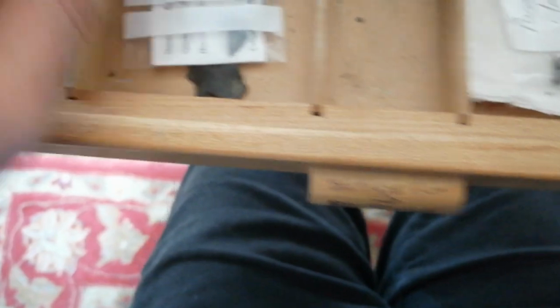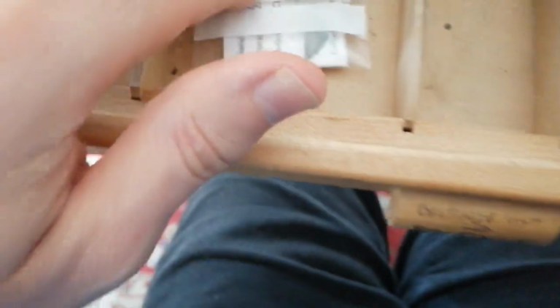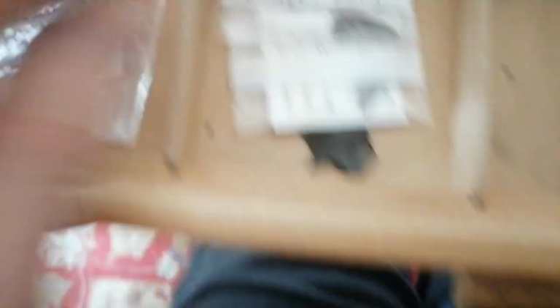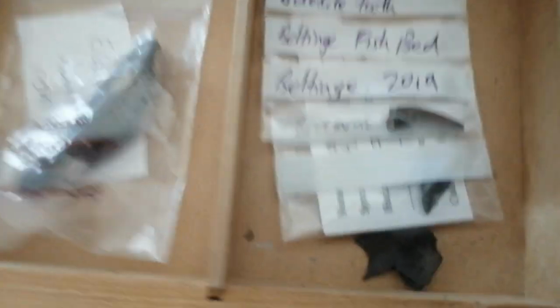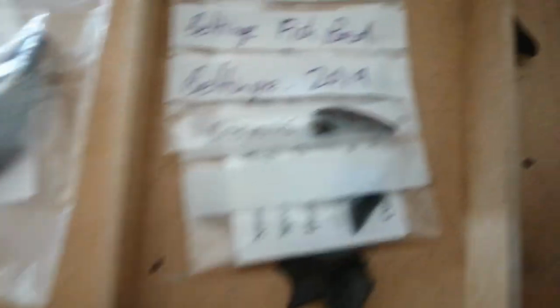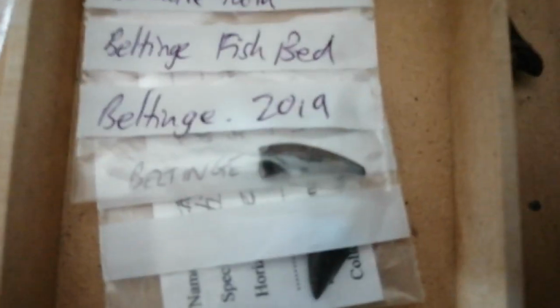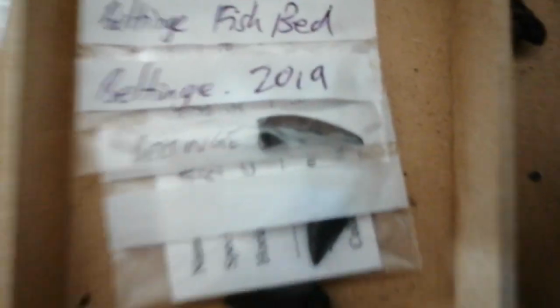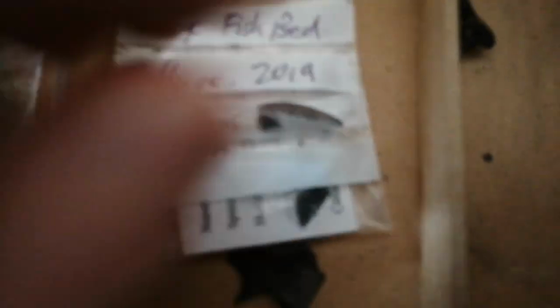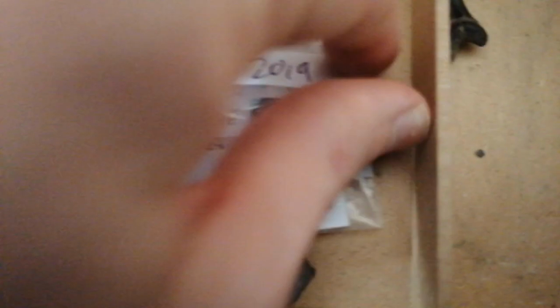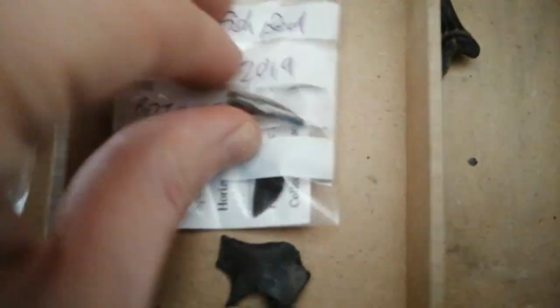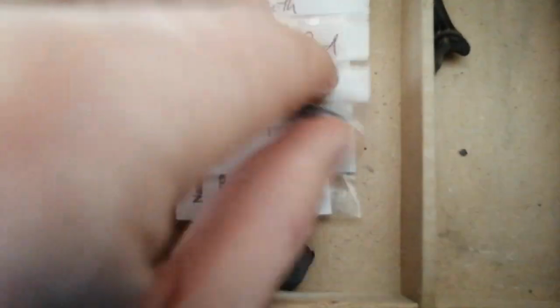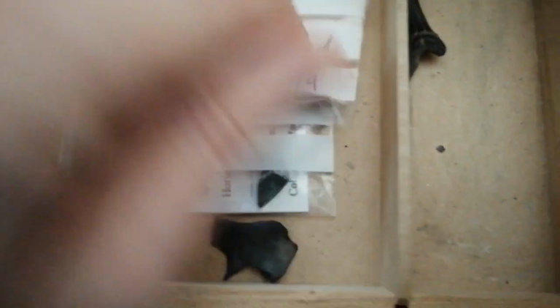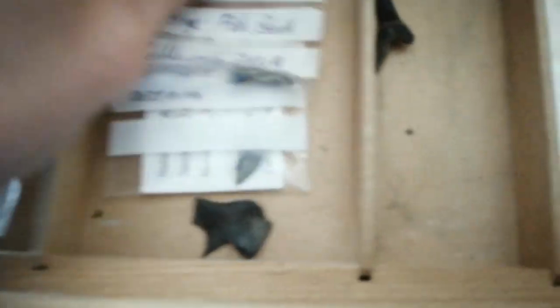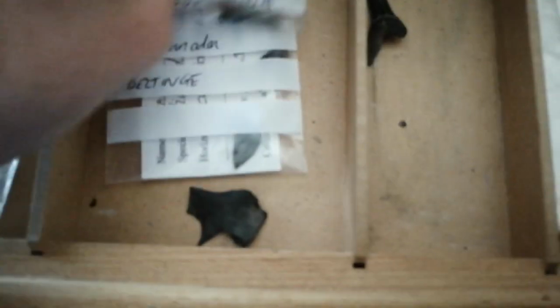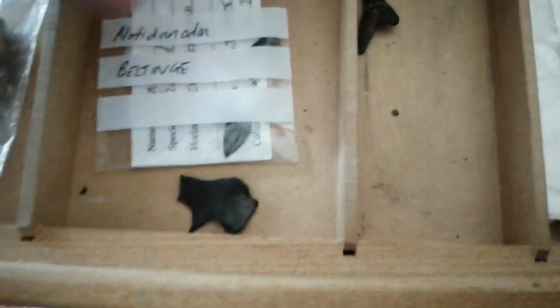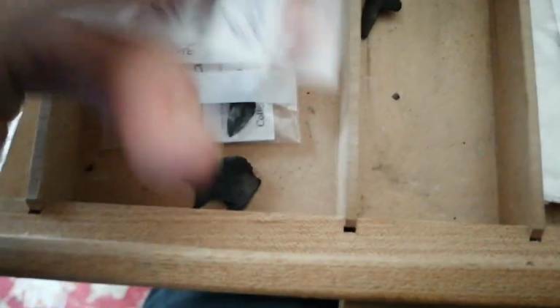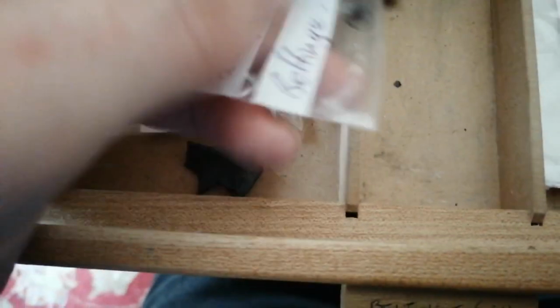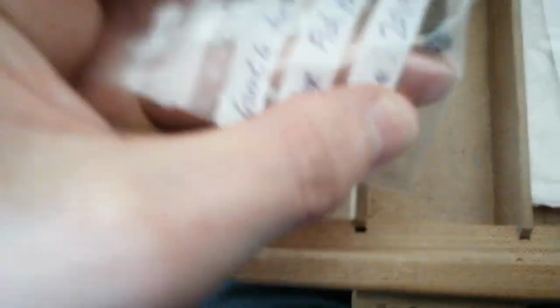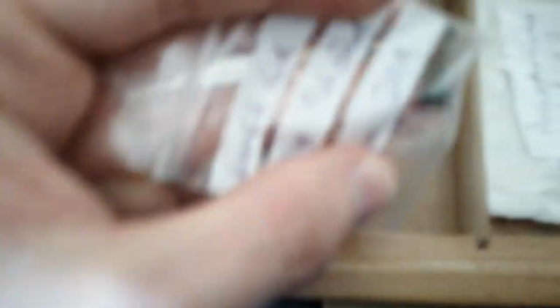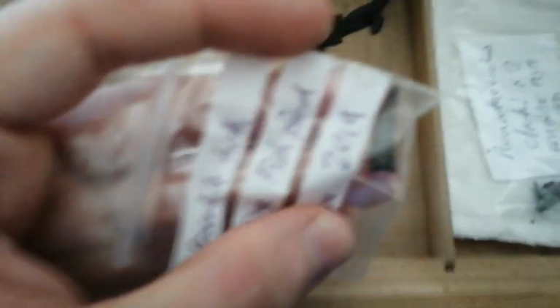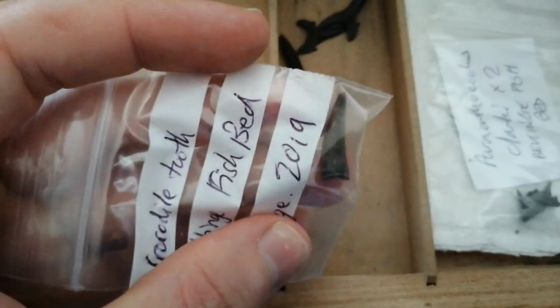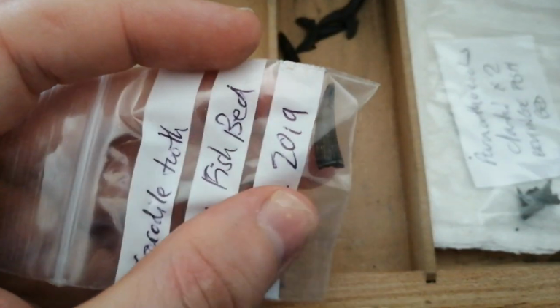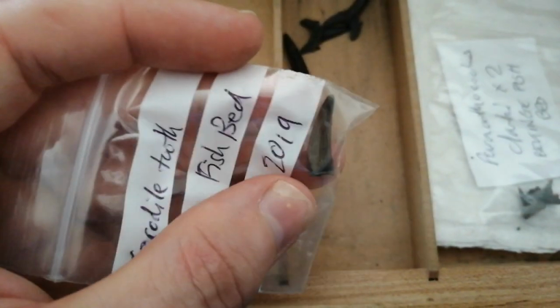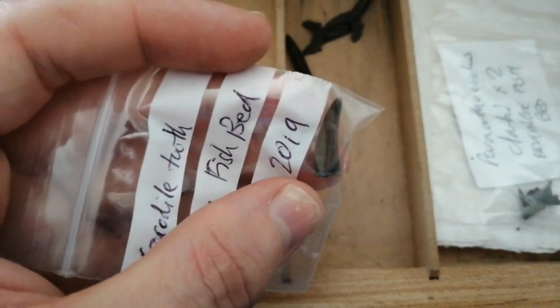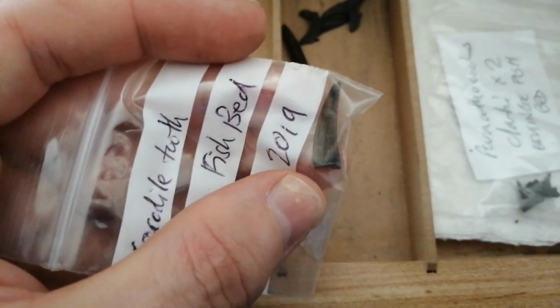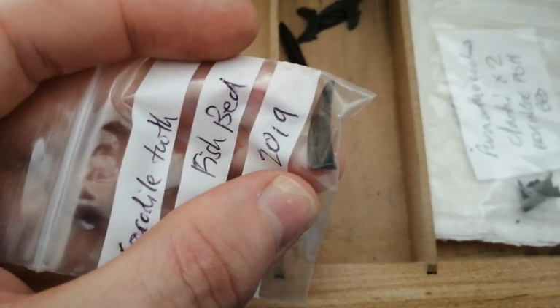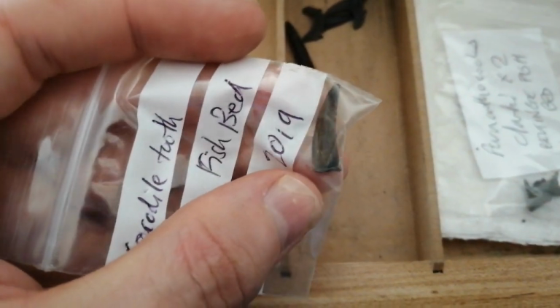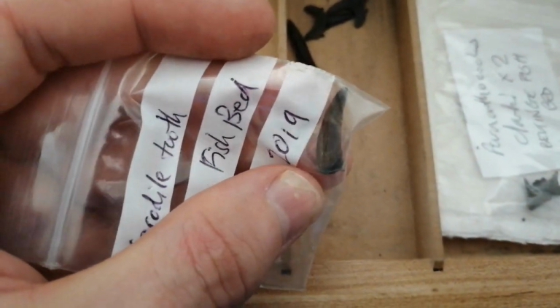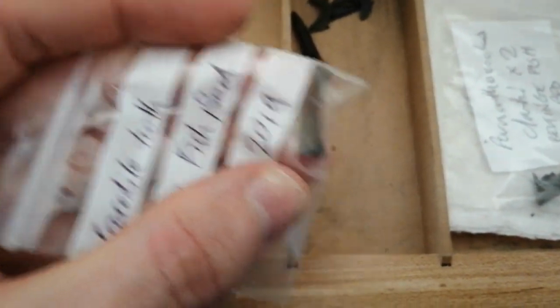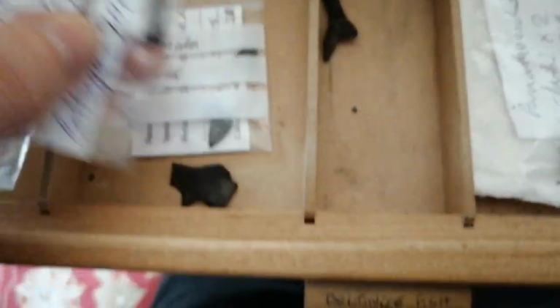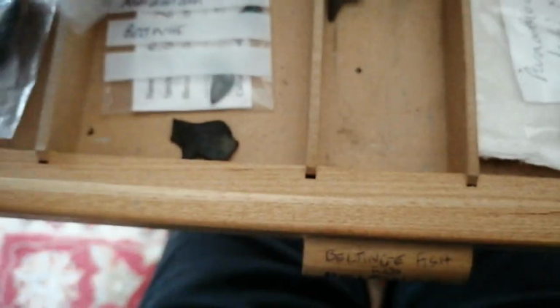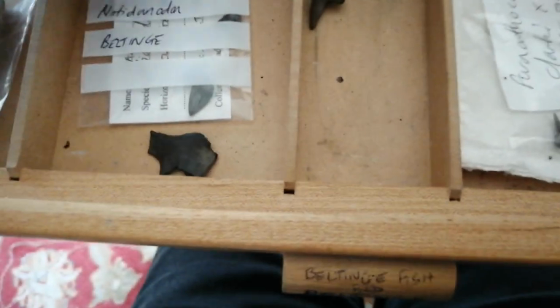Phyllodus toliapicus - these are the teeth from a sea wrasse. You can also get crocodile teeth from this bed; here's a crocodile tooth.